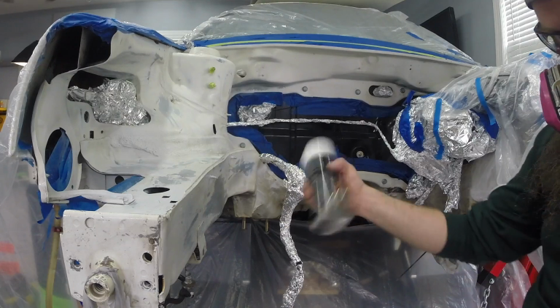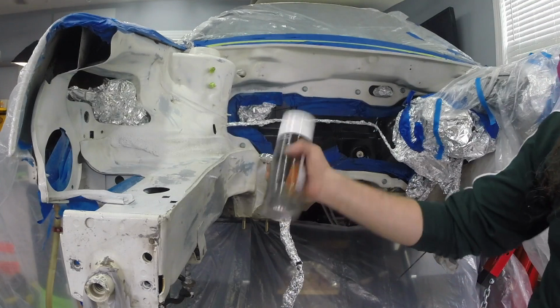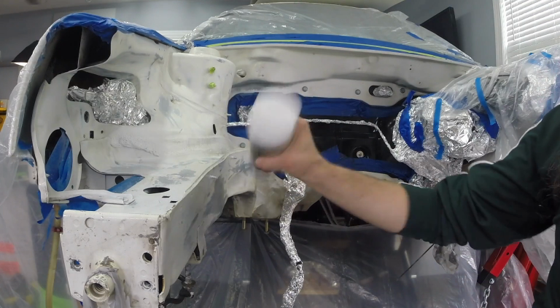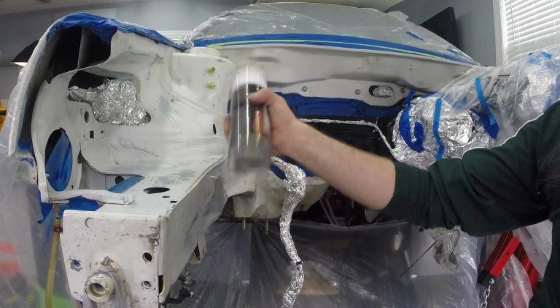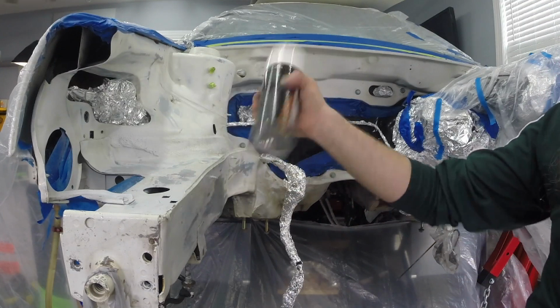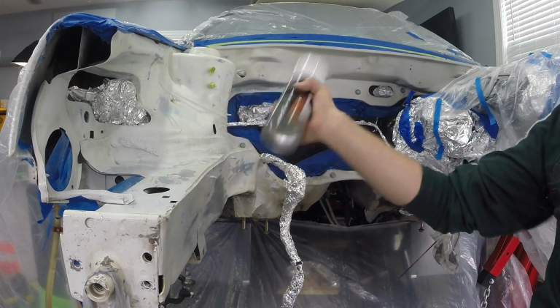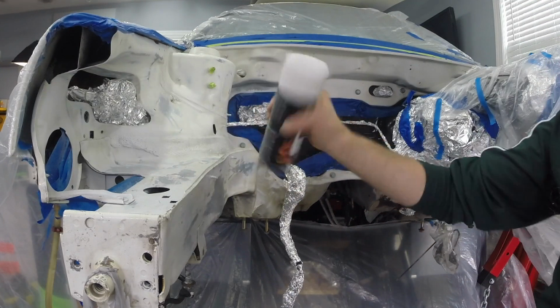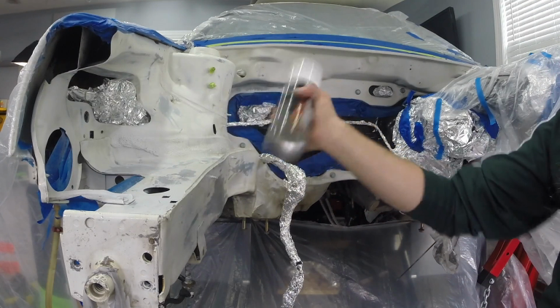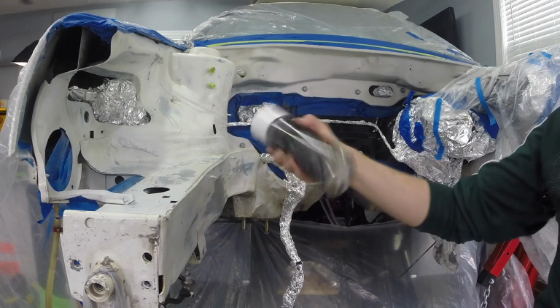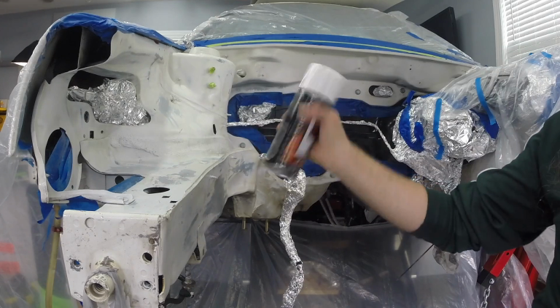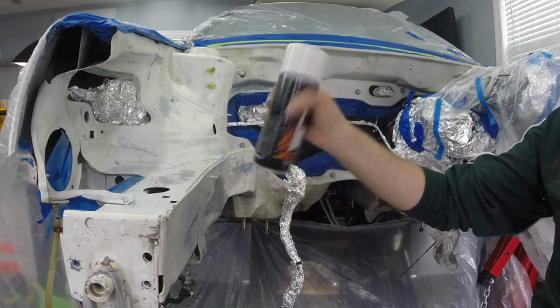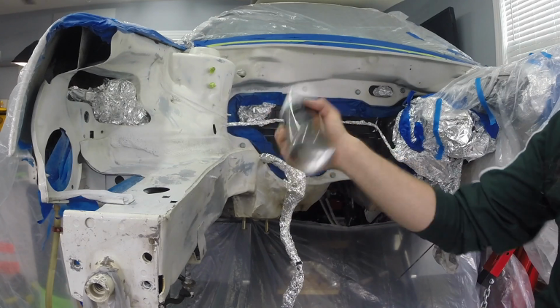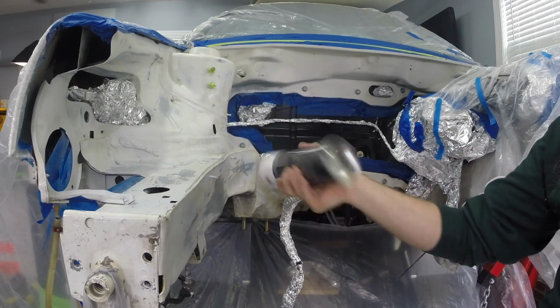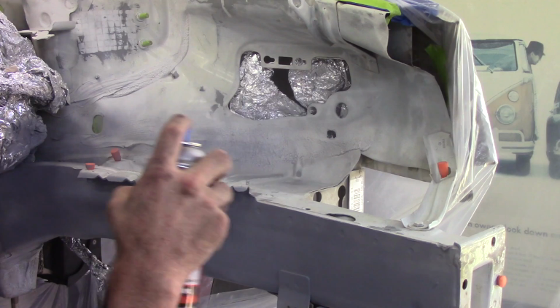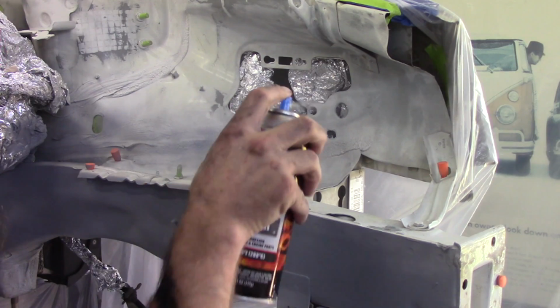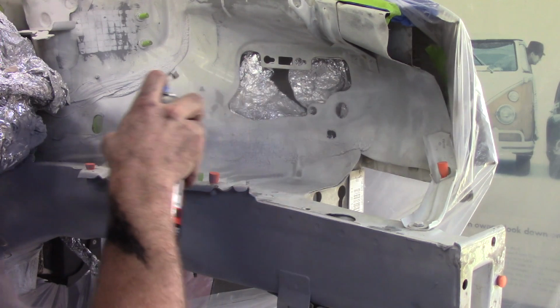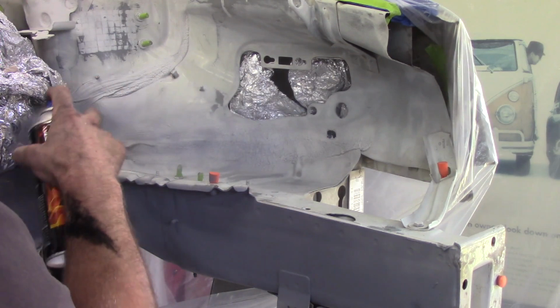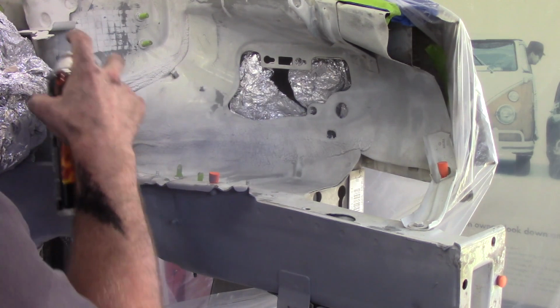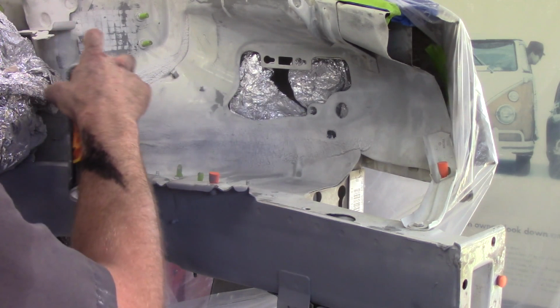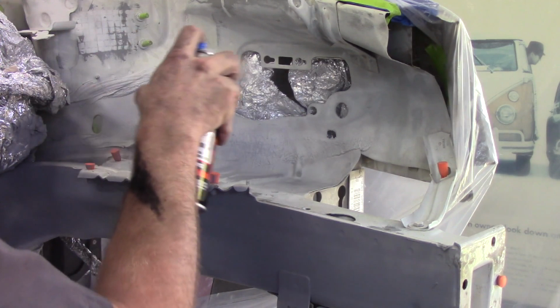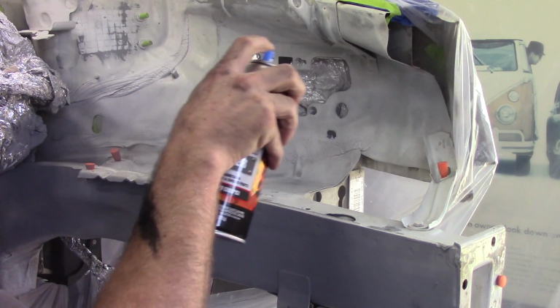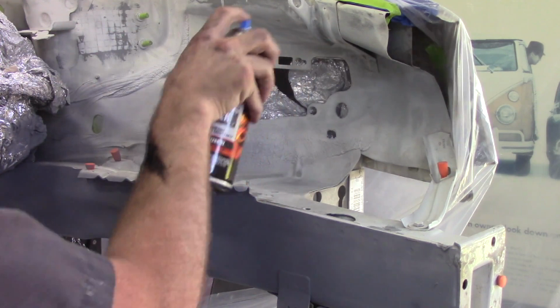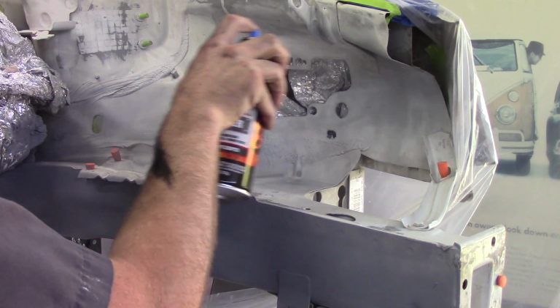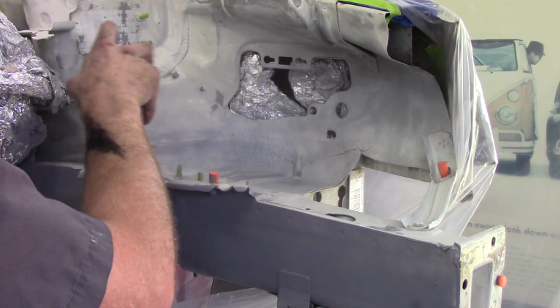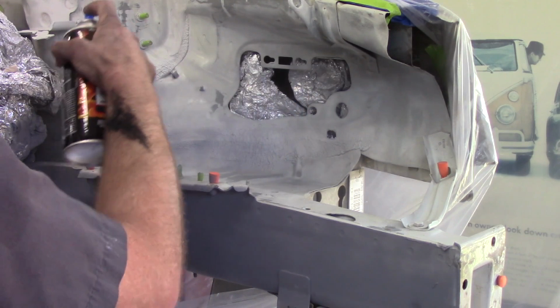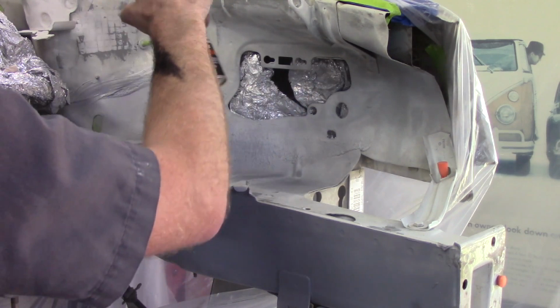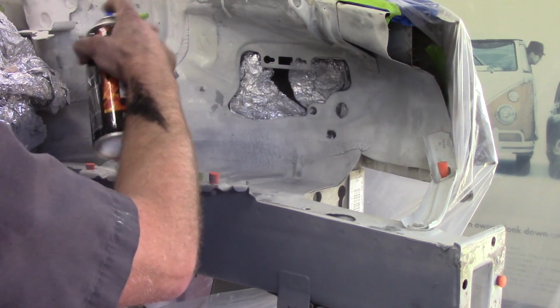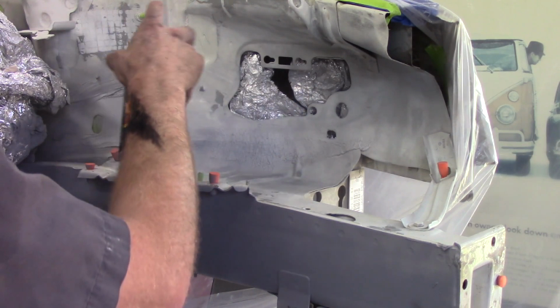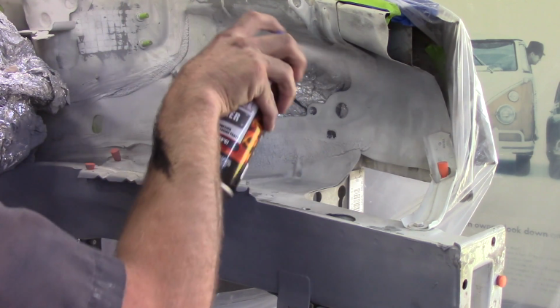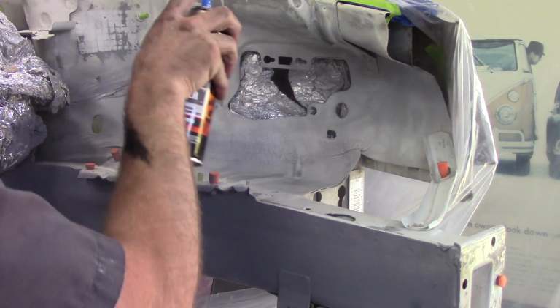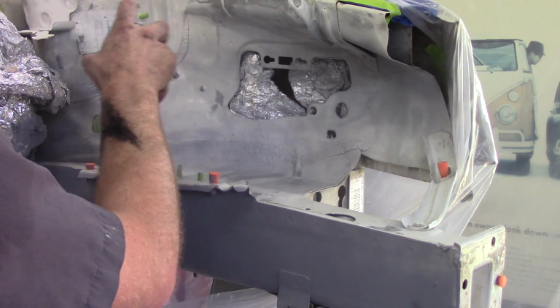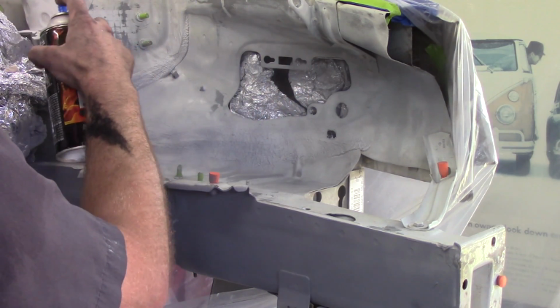Now when it comes time to paint, if you're using rattle can make sure you give the can a good shake. As you're spraying, make sure you're keeping the can moving. Anytime you stop will result in a big buildup of paint and can lead to drips.